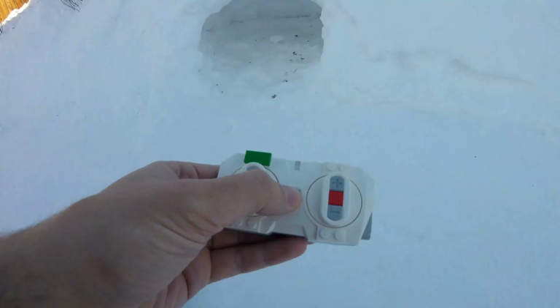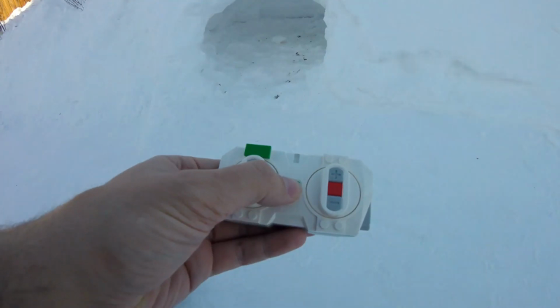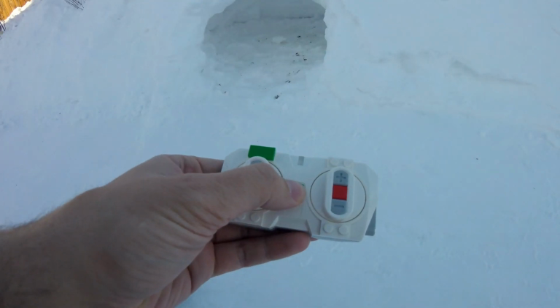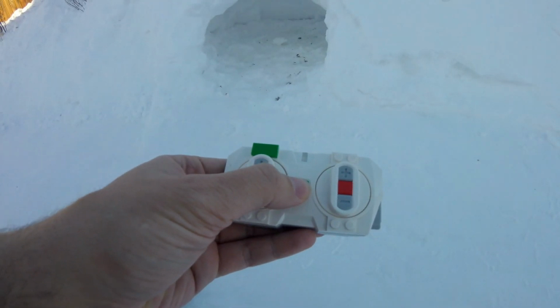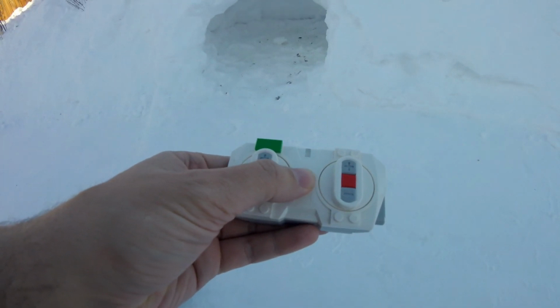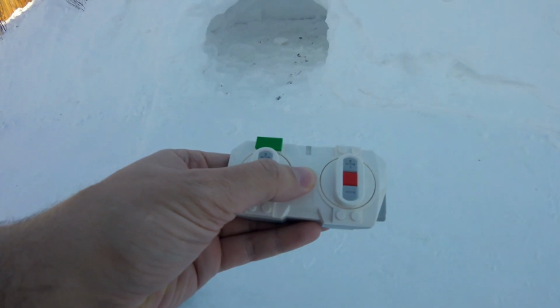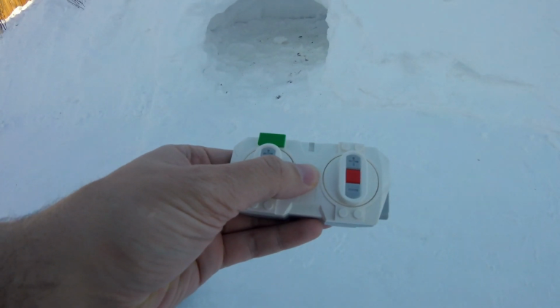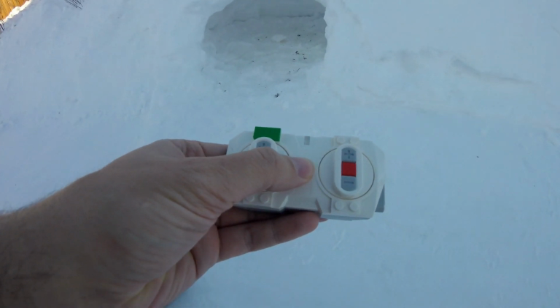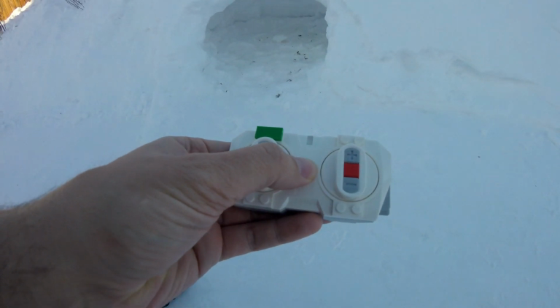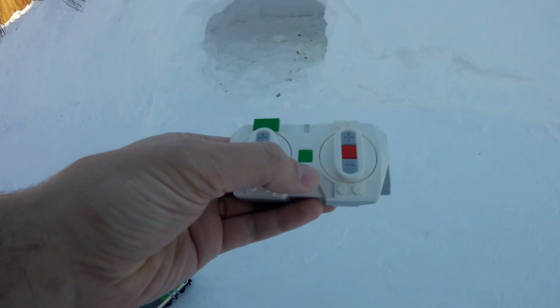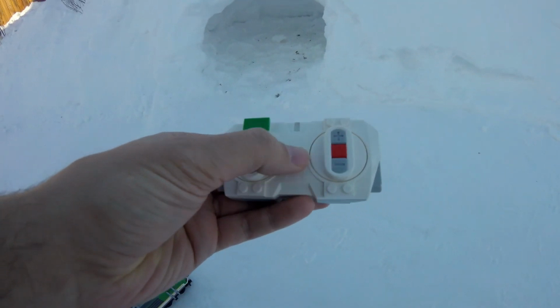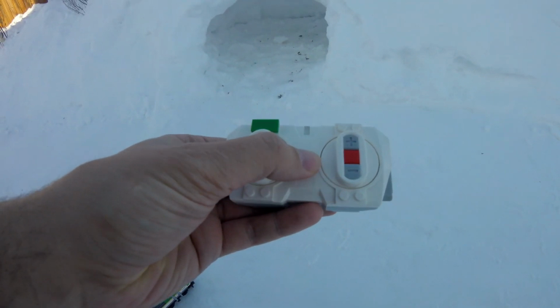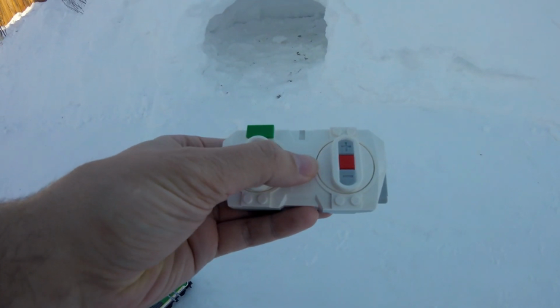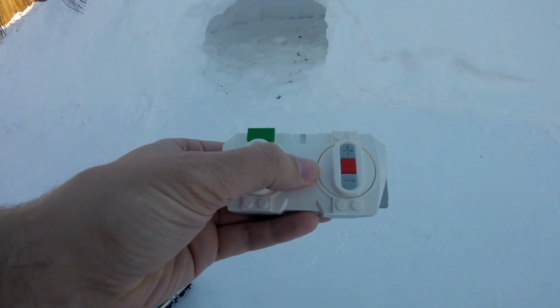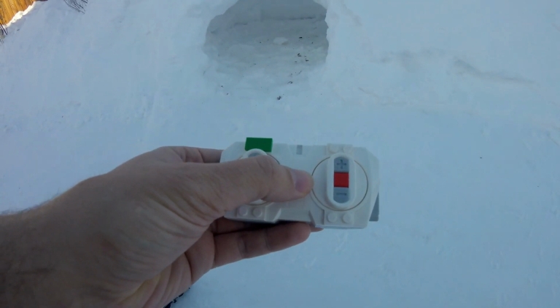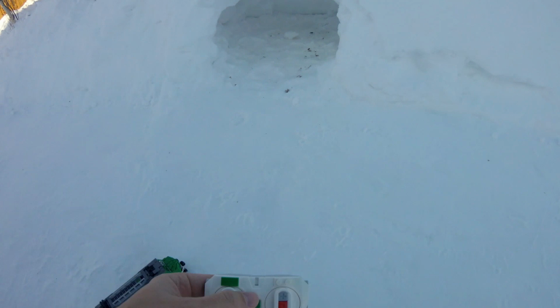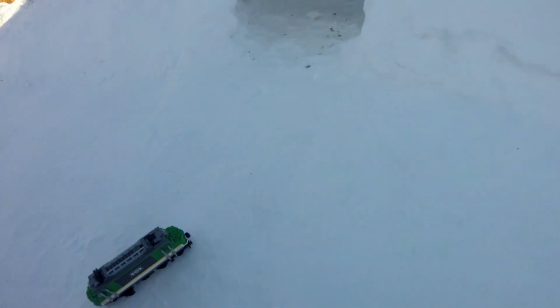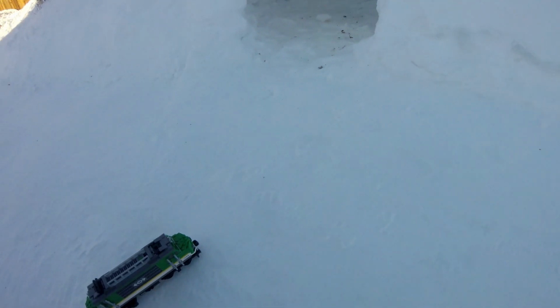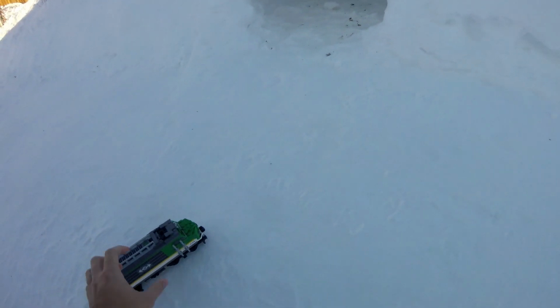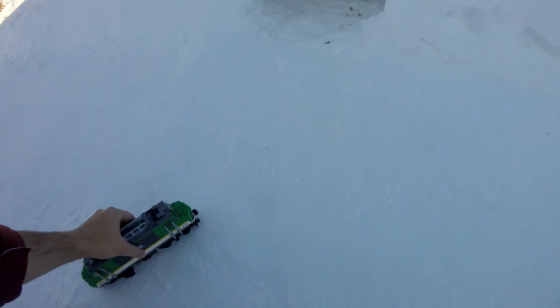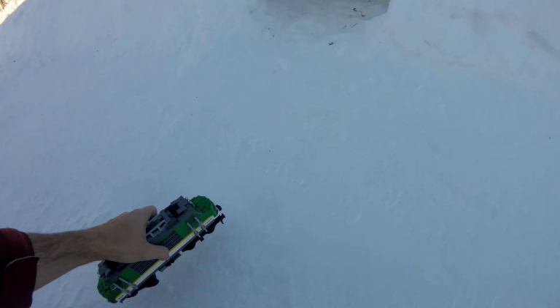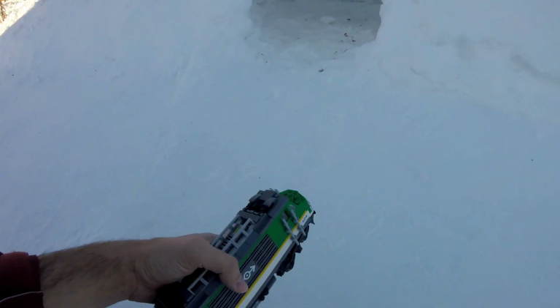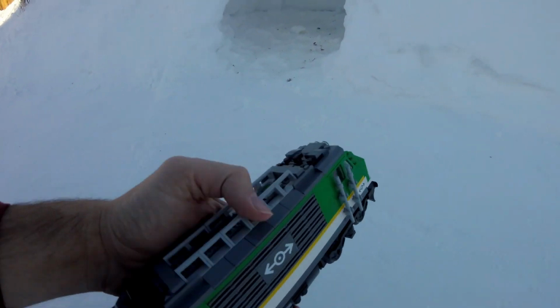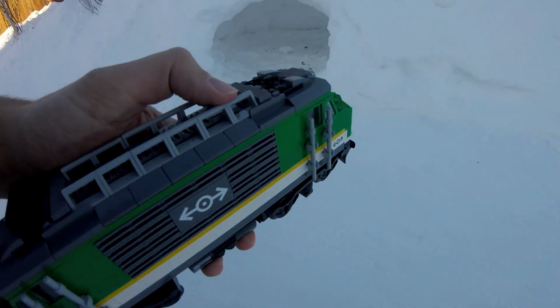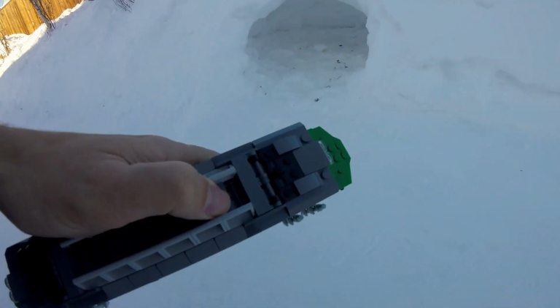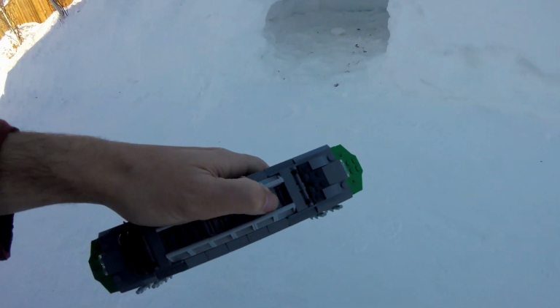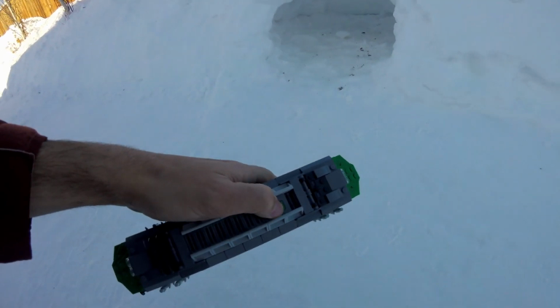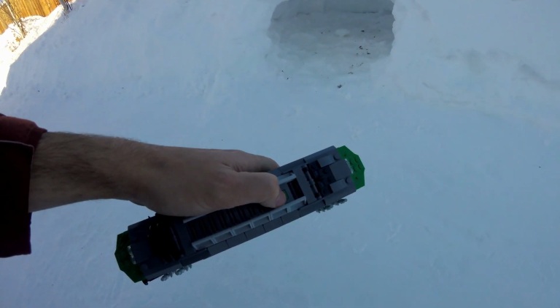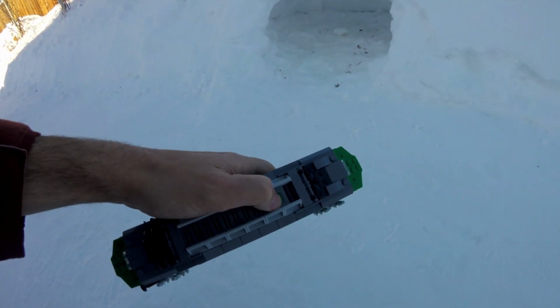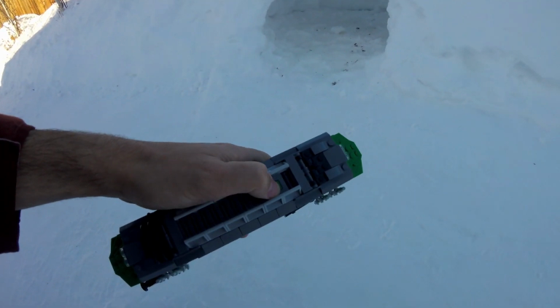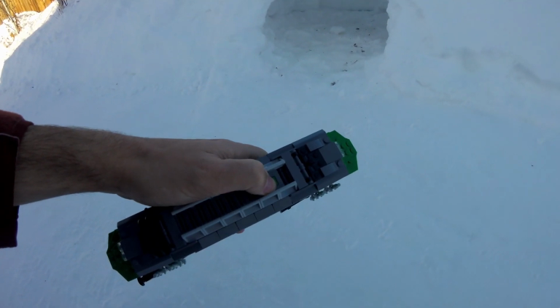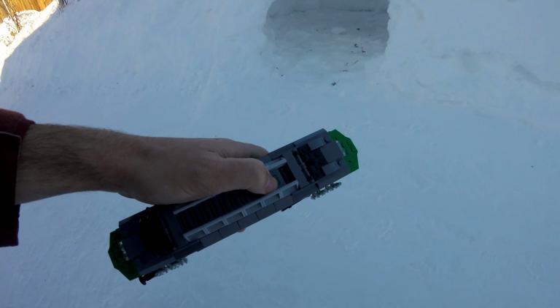At one hour outside, the remote and the train did not turn on. The batteries appeared to be frozen.